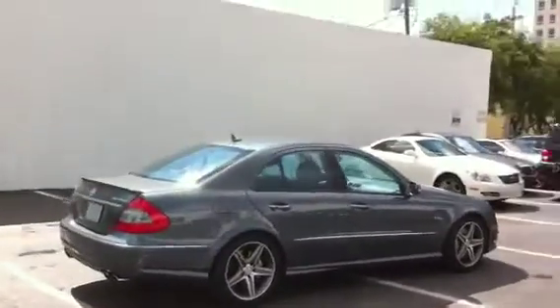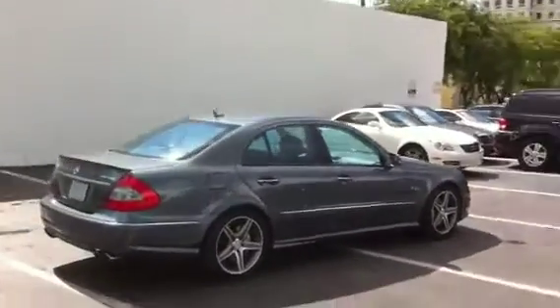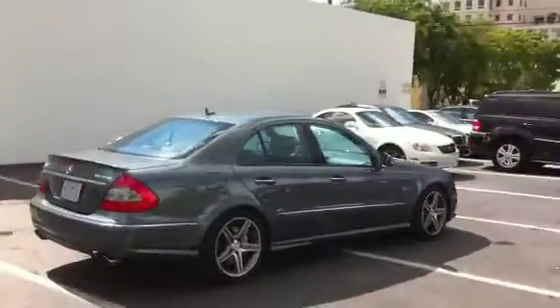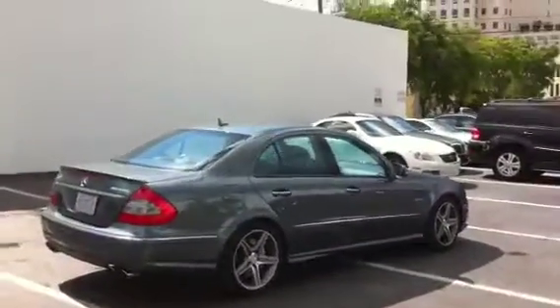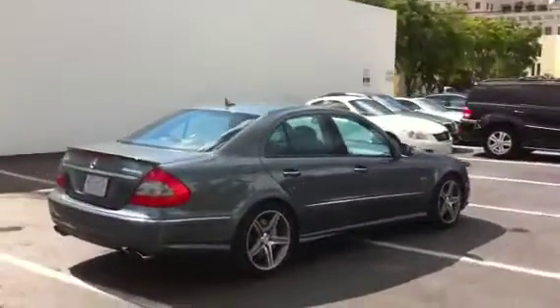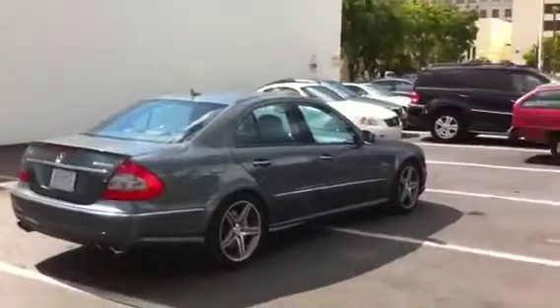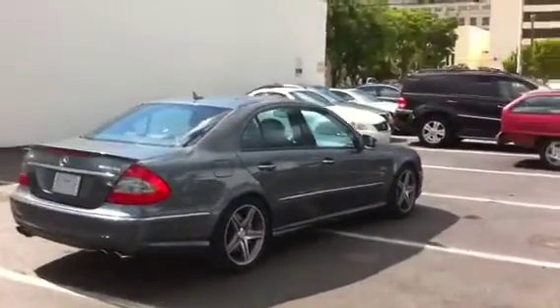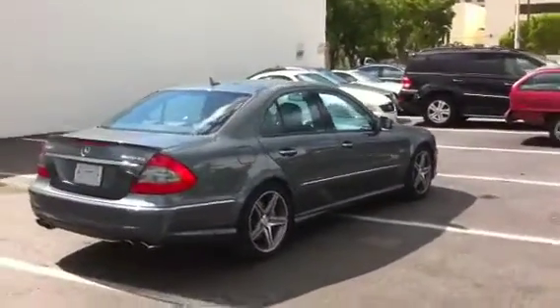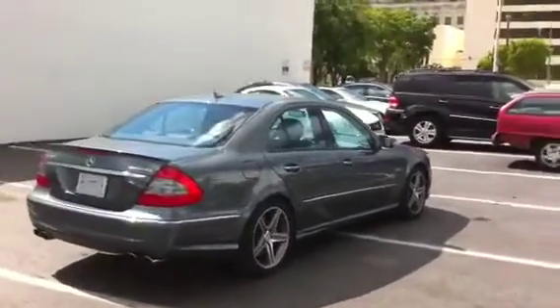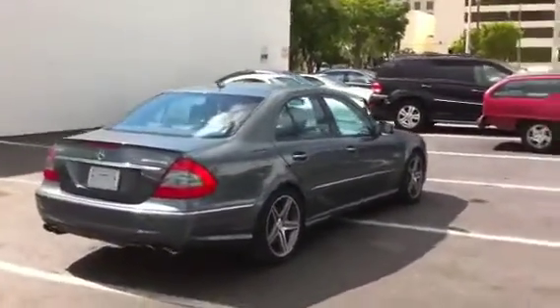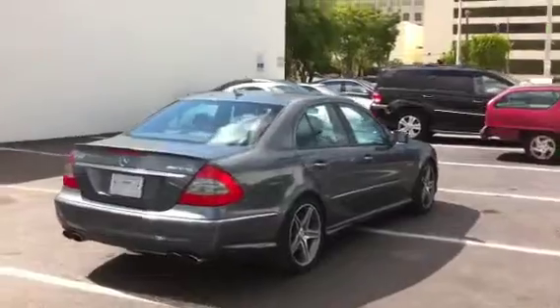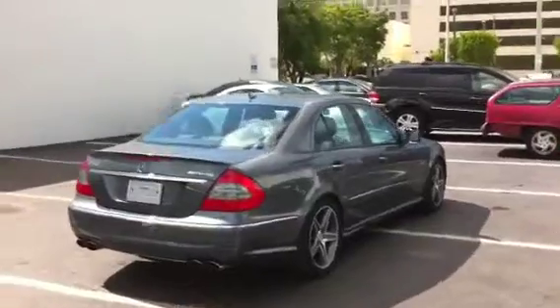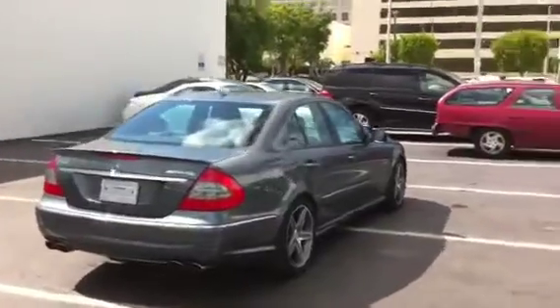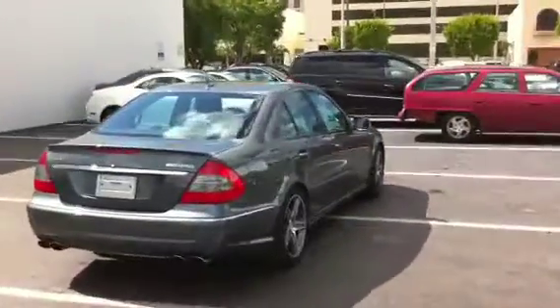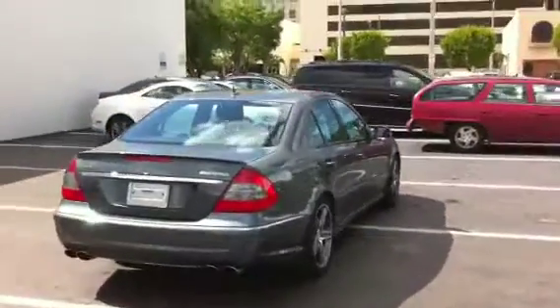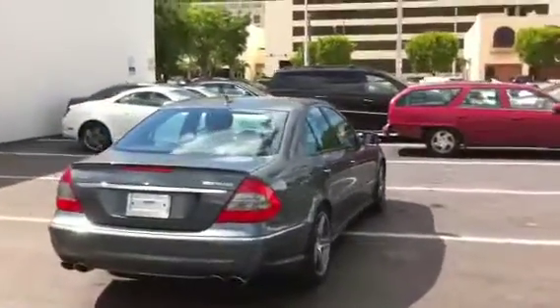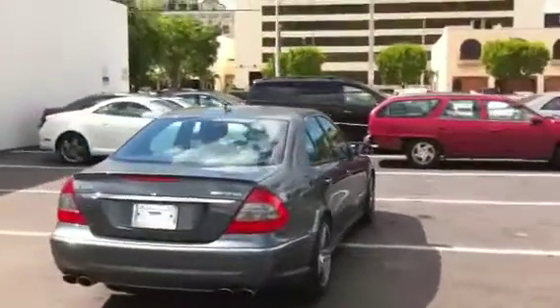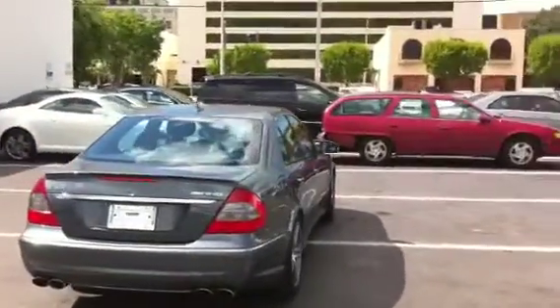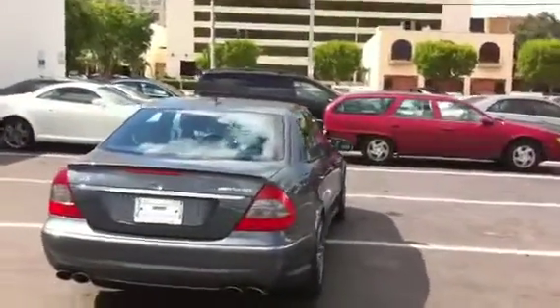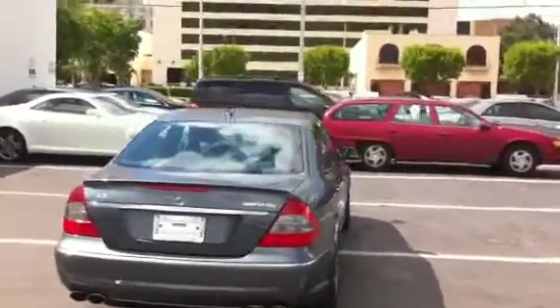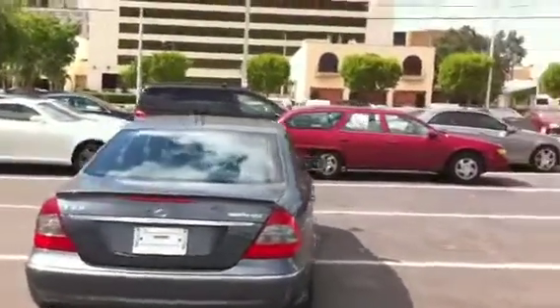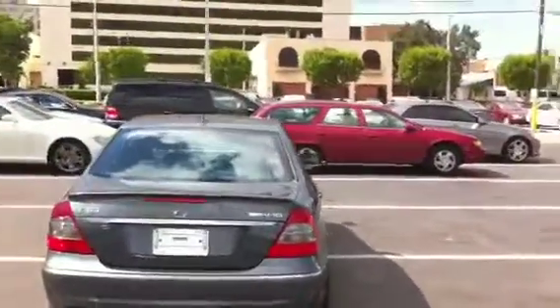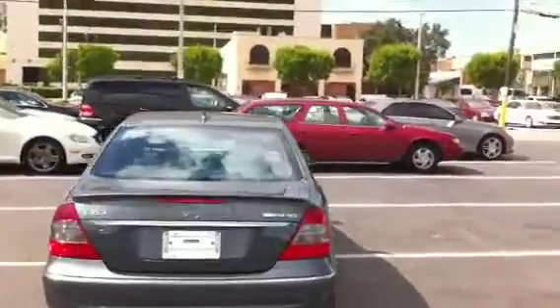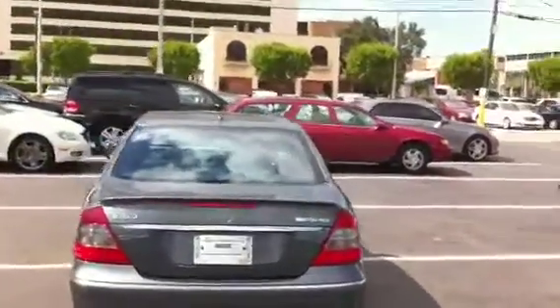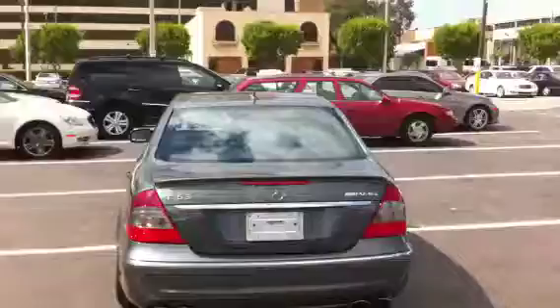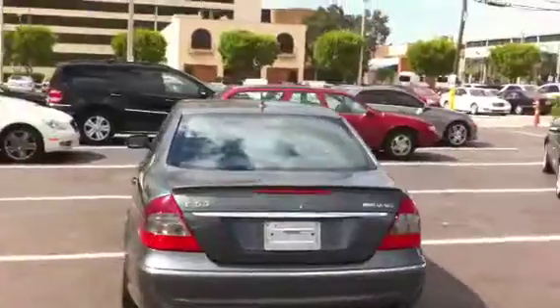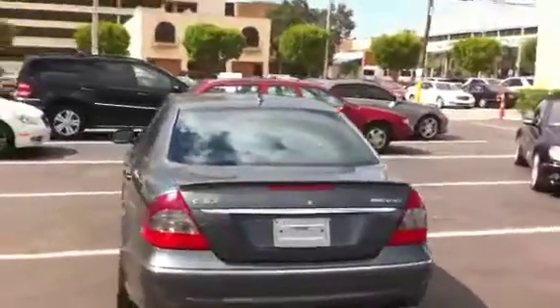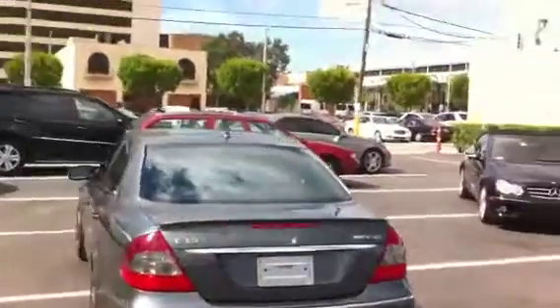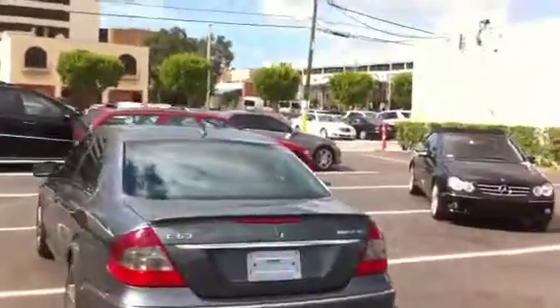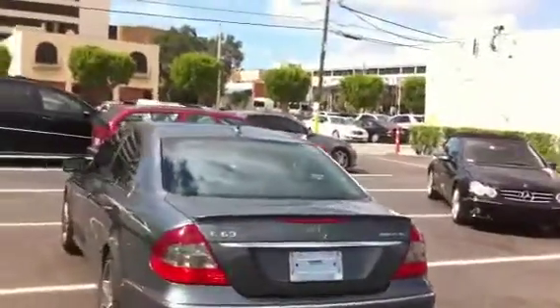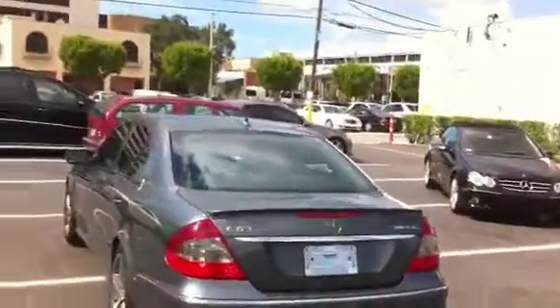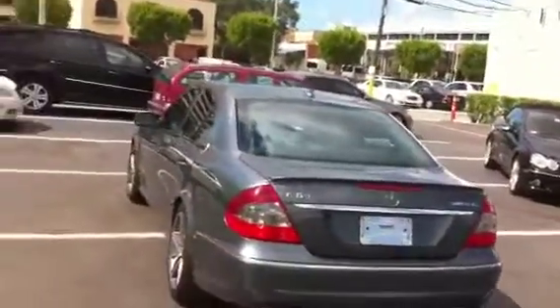By the way, this car is absolutely immaculate. We haven't cleaned it yet — this is the way it came in. No nicks, no scratches, no dents, no dings. About as near perfect as you can get without buying brand new.